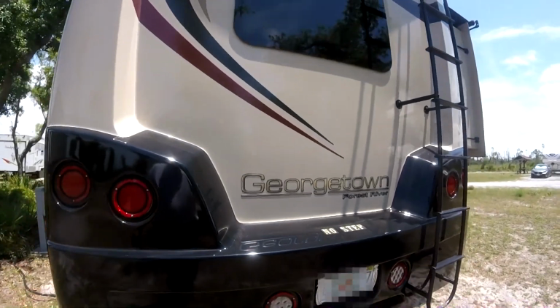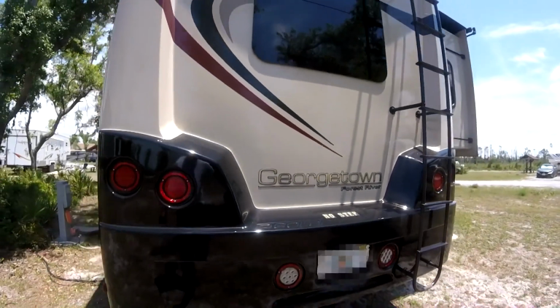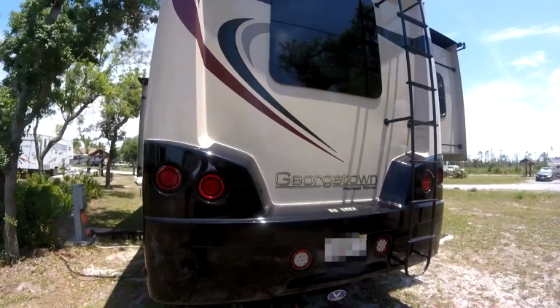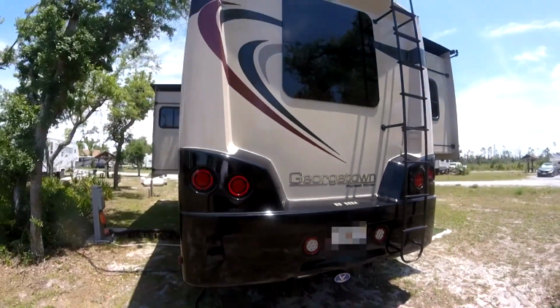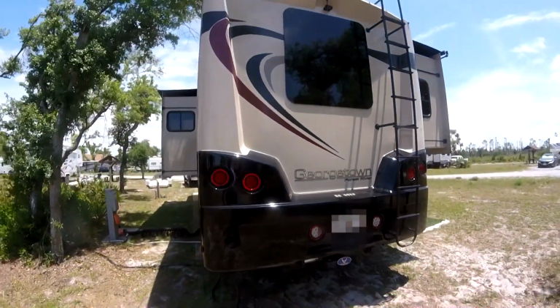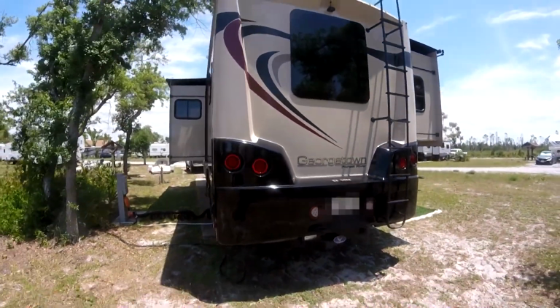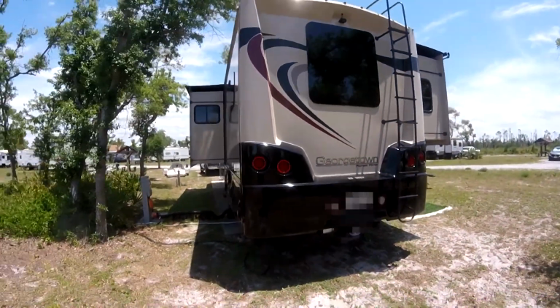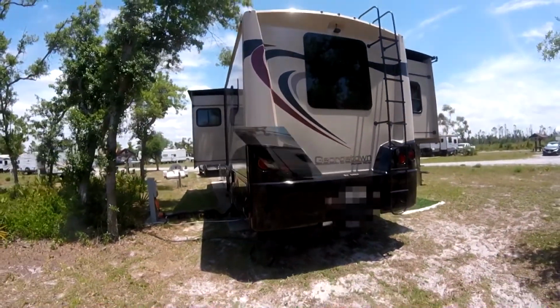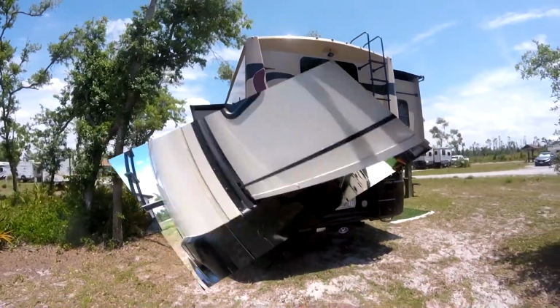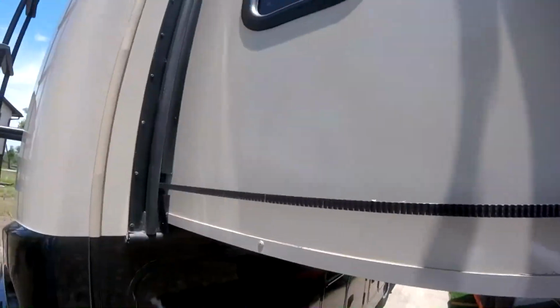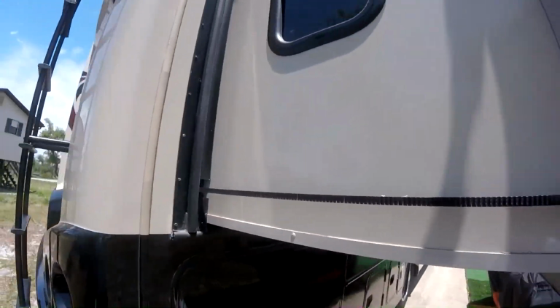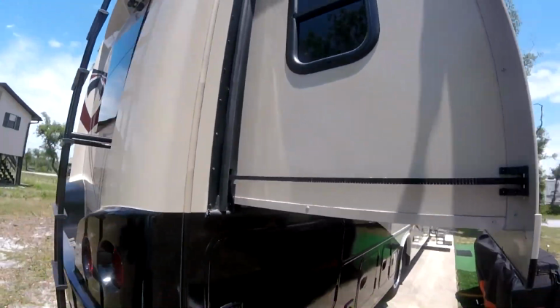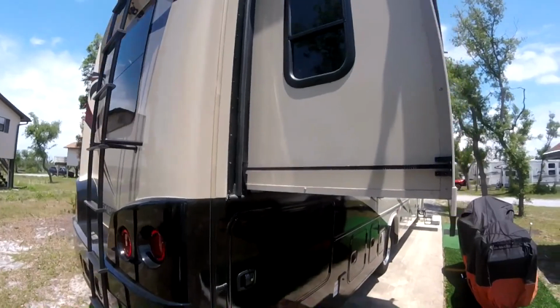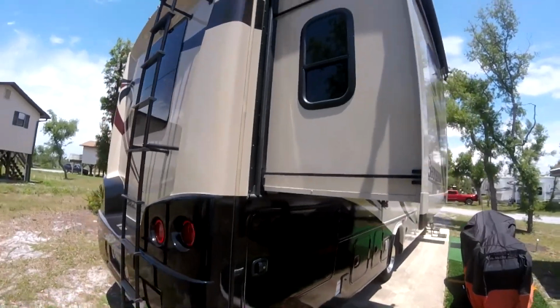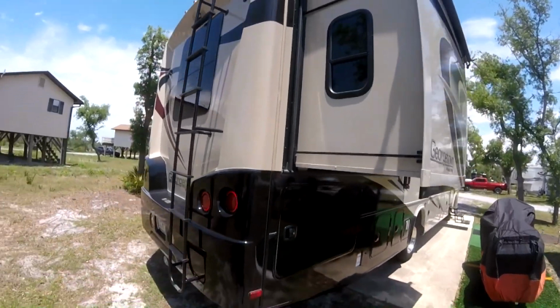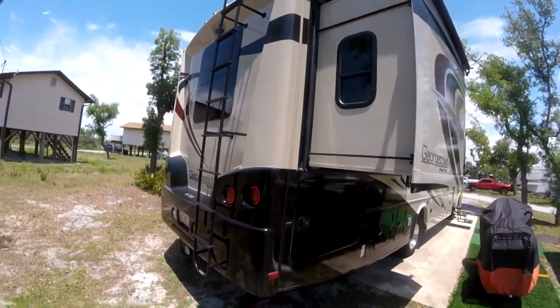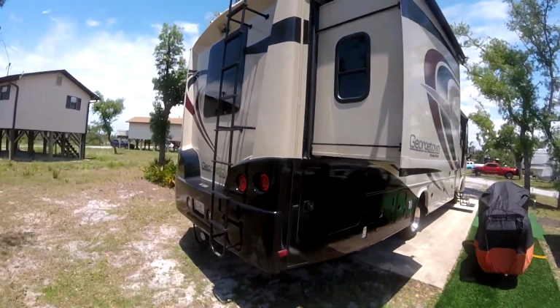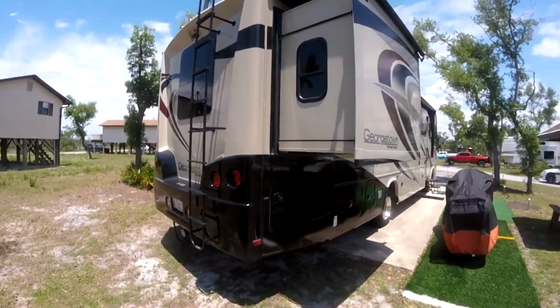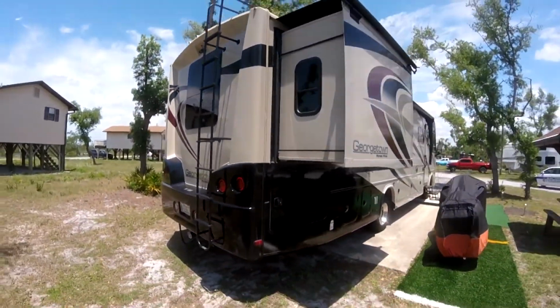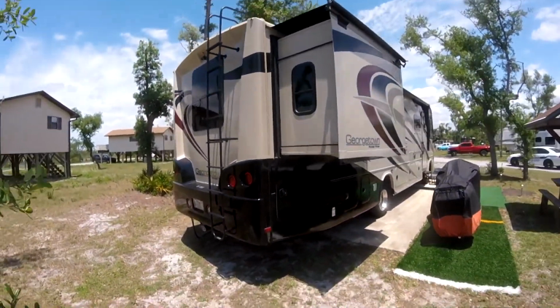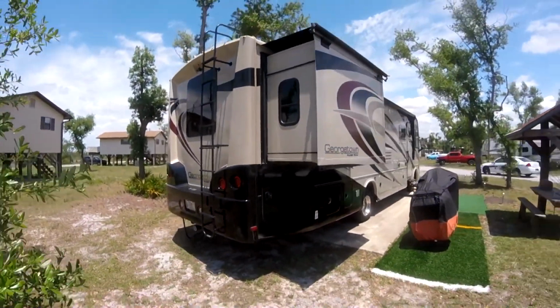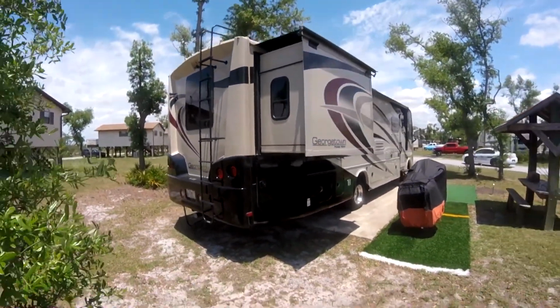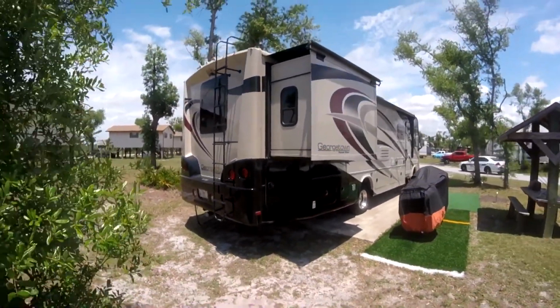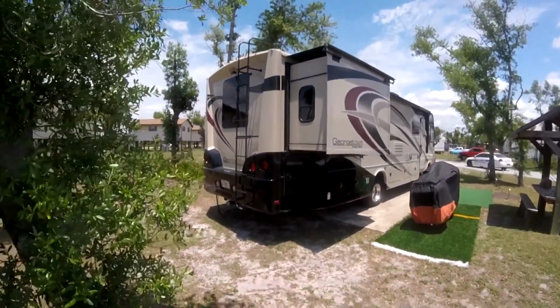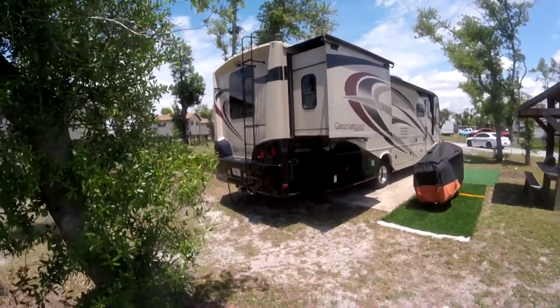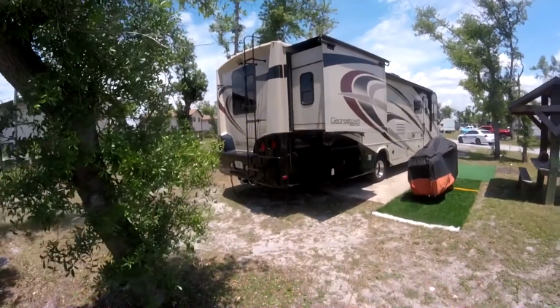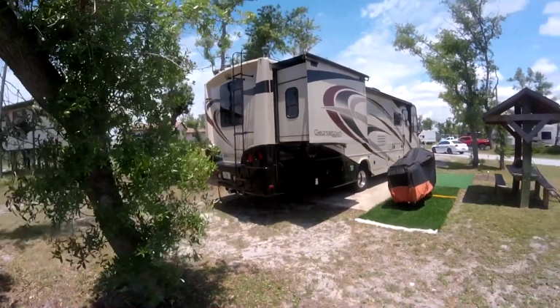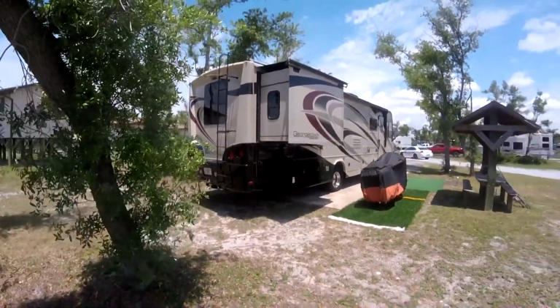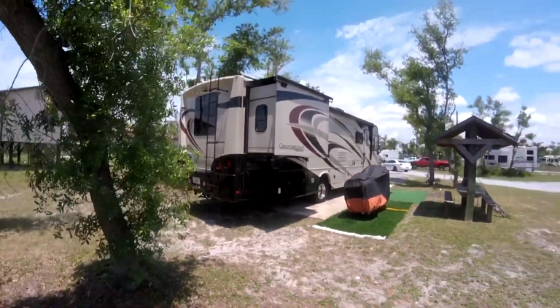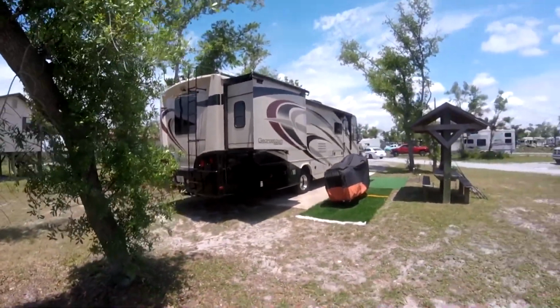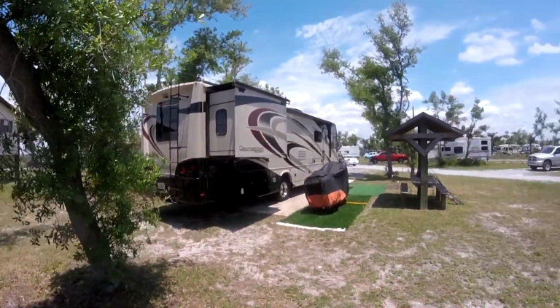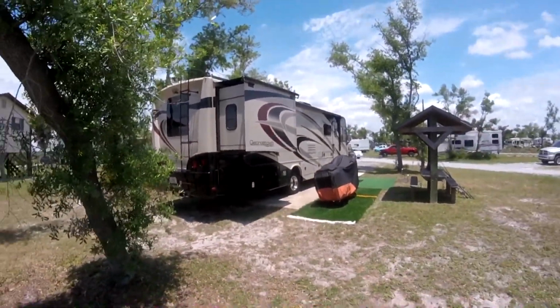This RV is perfect for two adults and two kids. View the side of the RV.